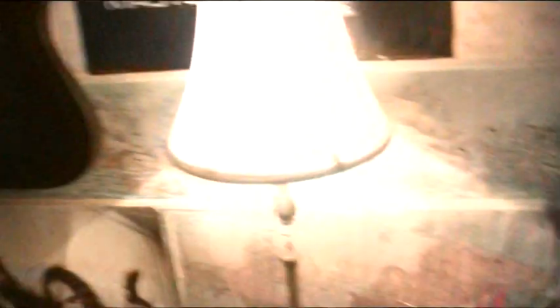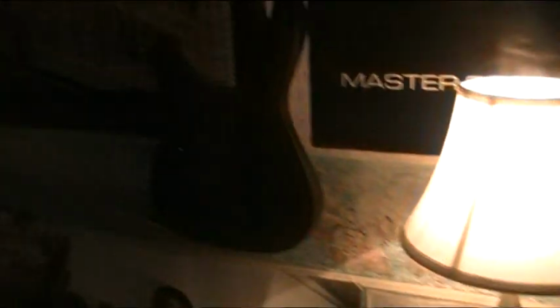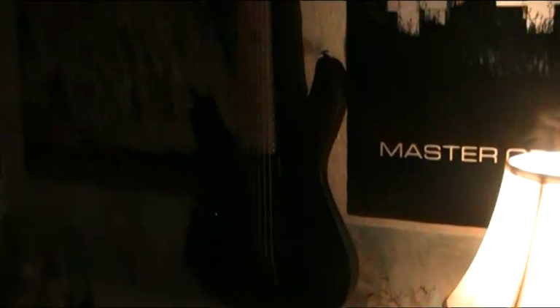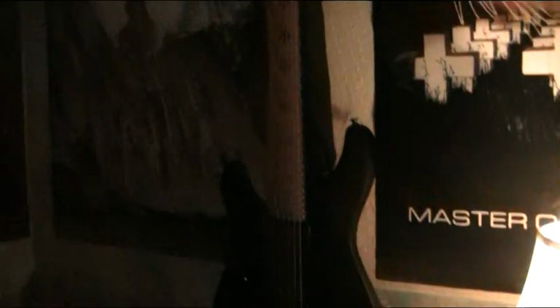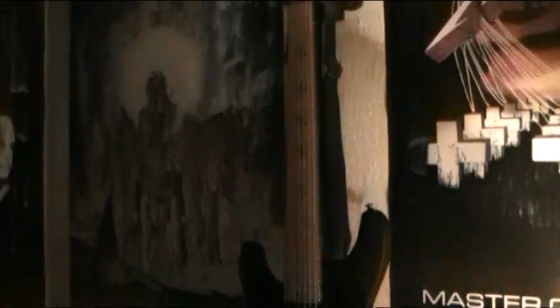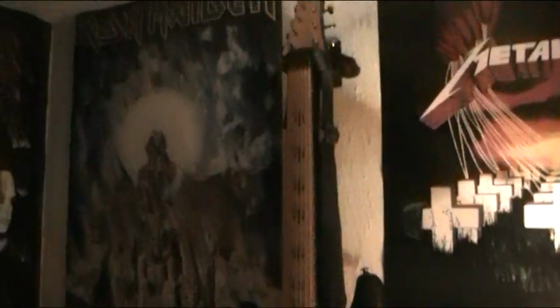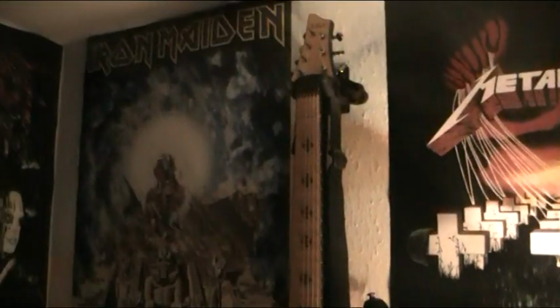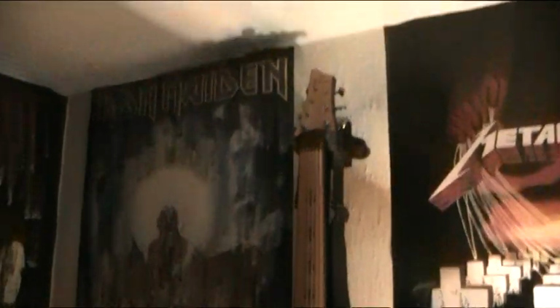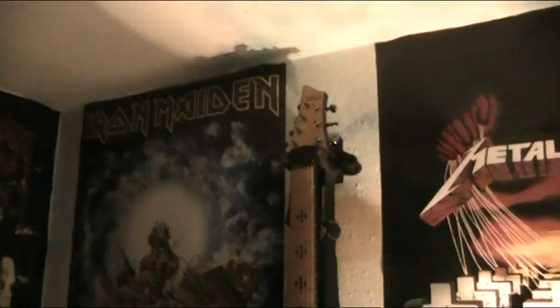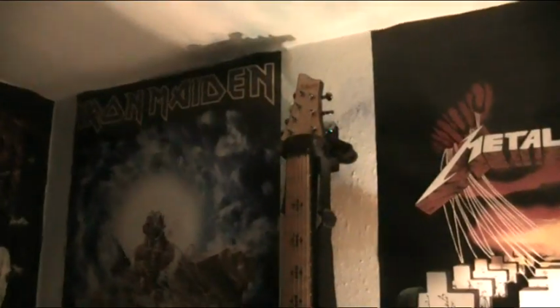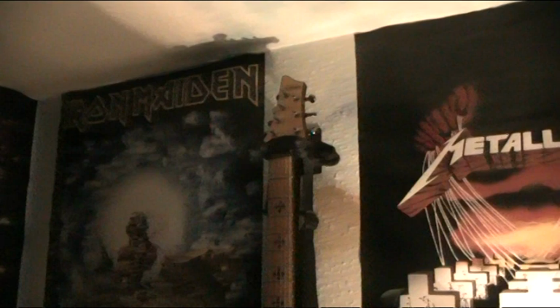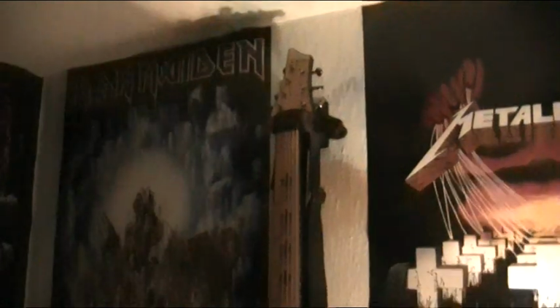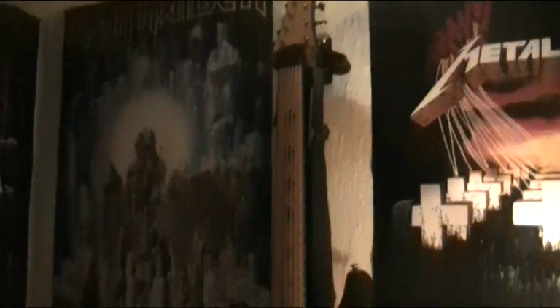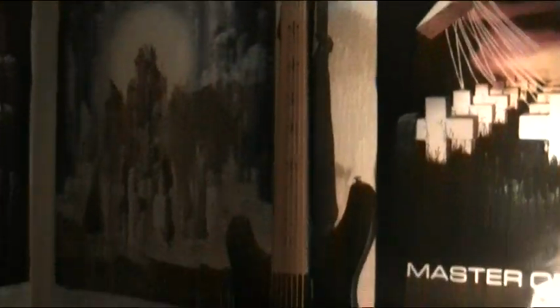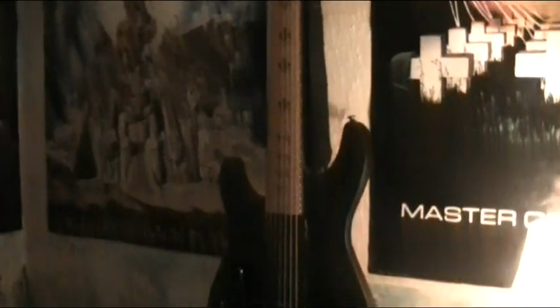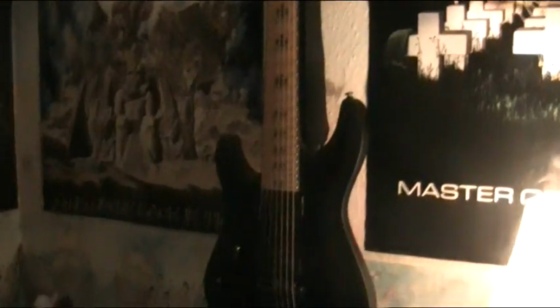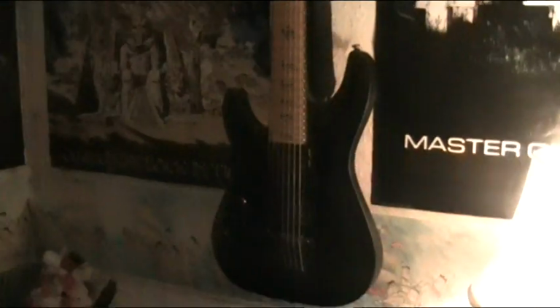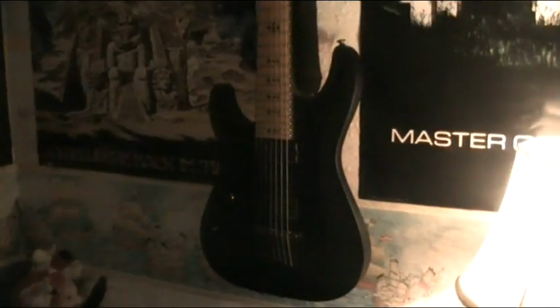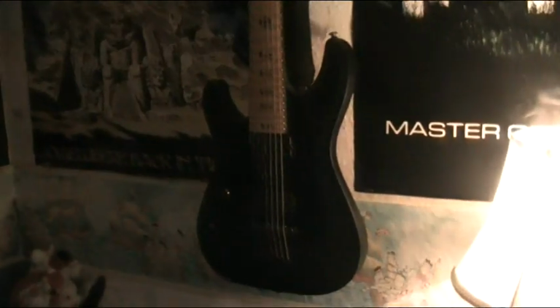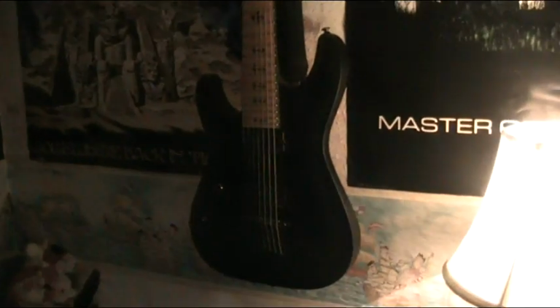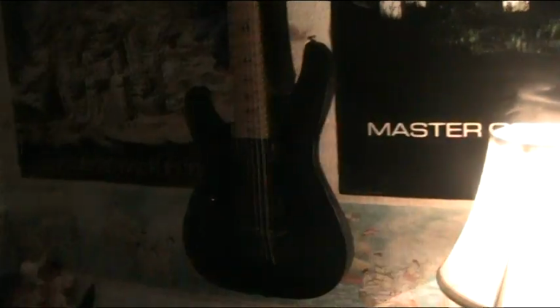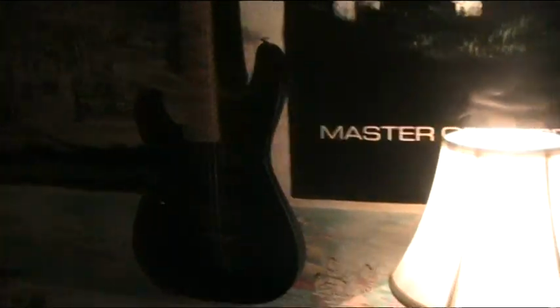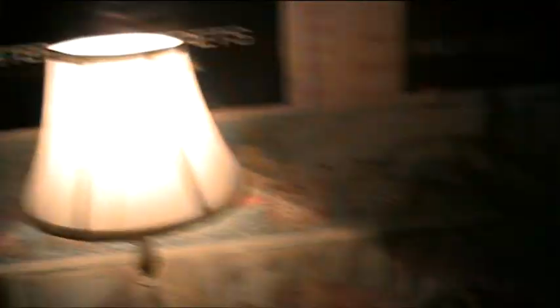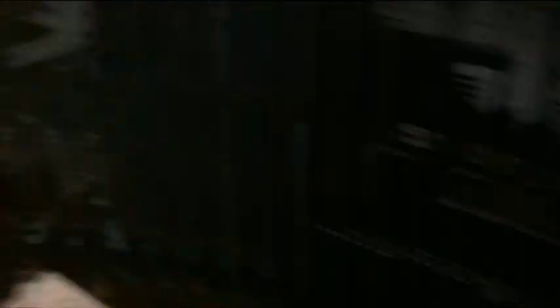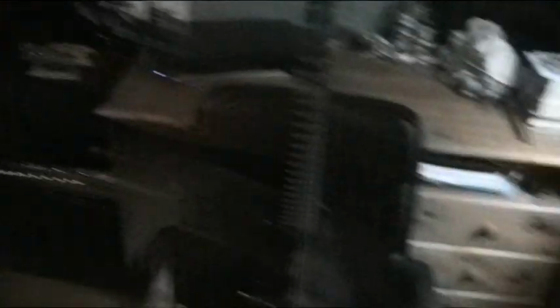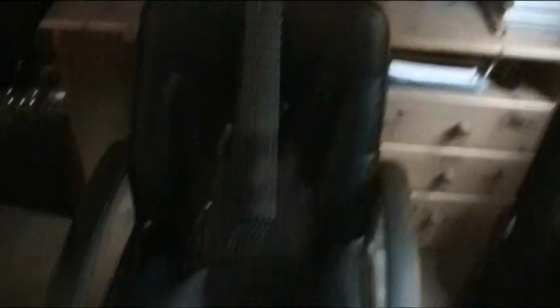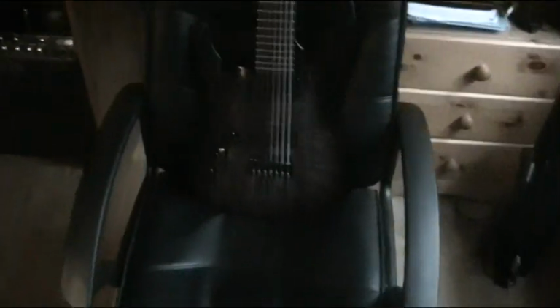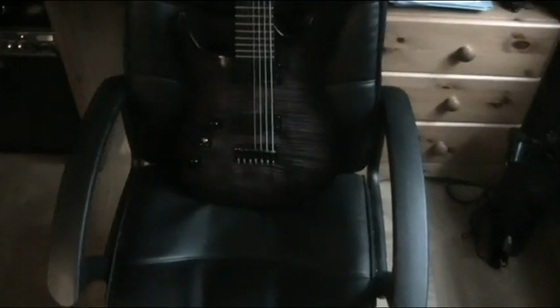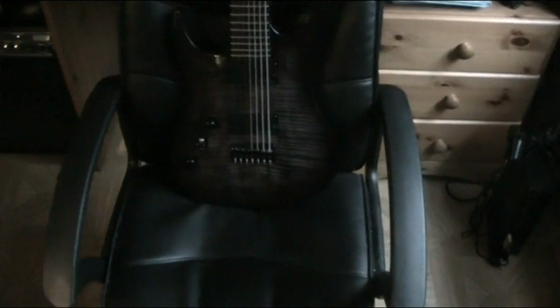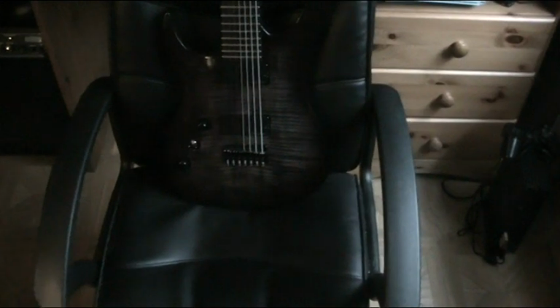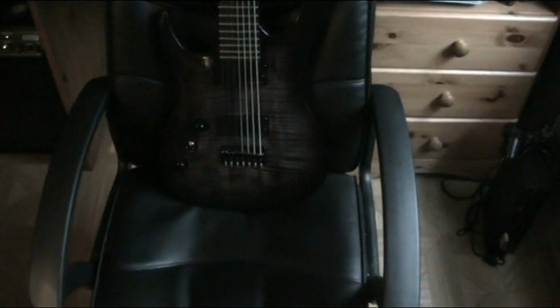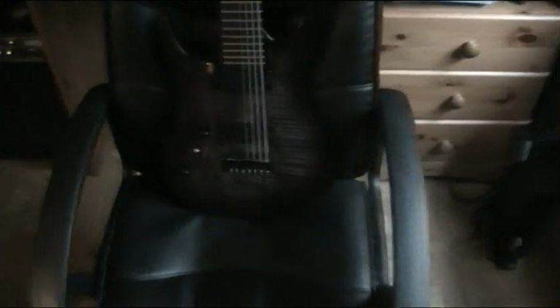My other 7-string is this Schecter — the Jeff Loomis signature — which is also nice, but this tops it.